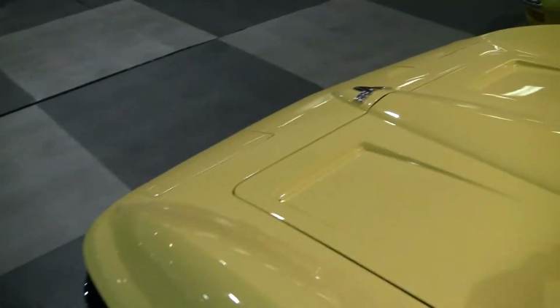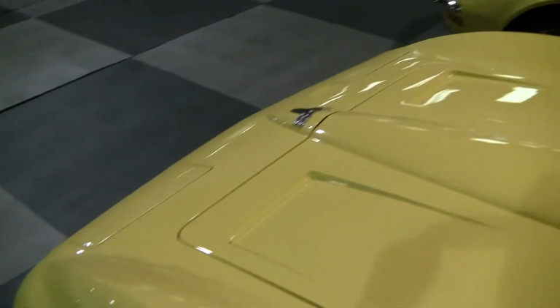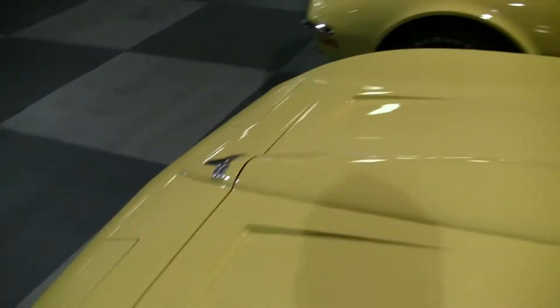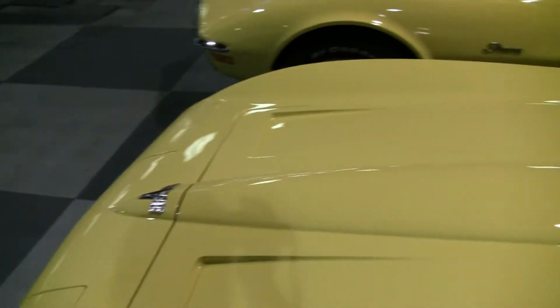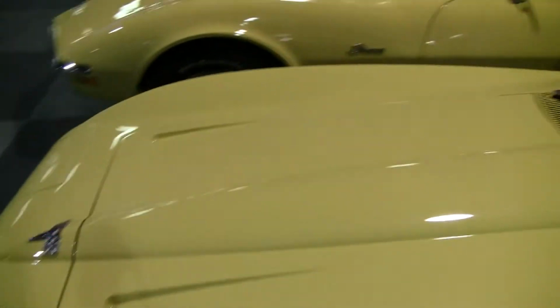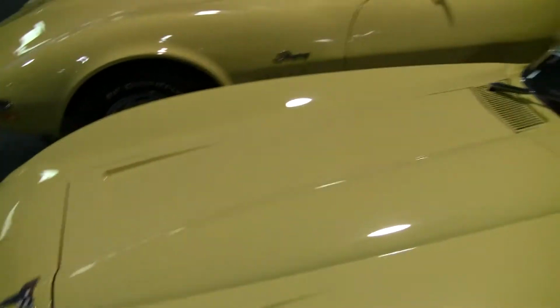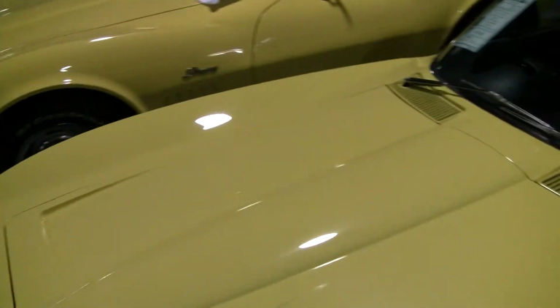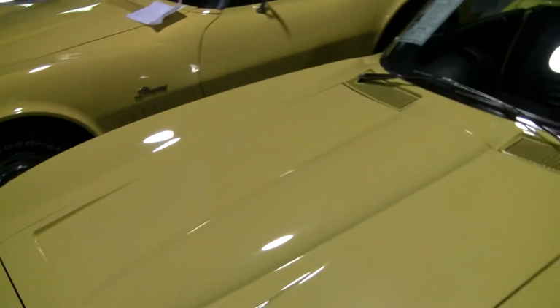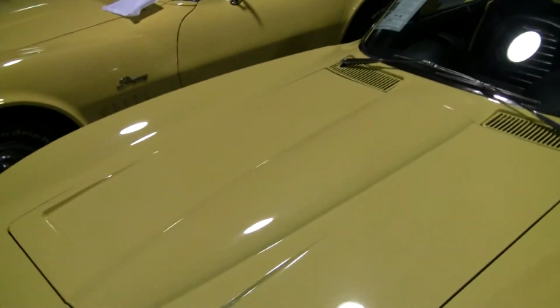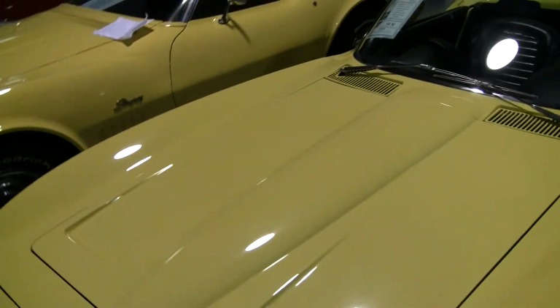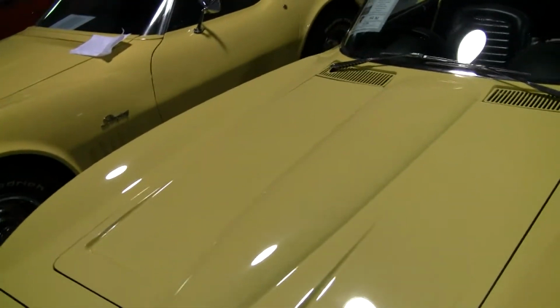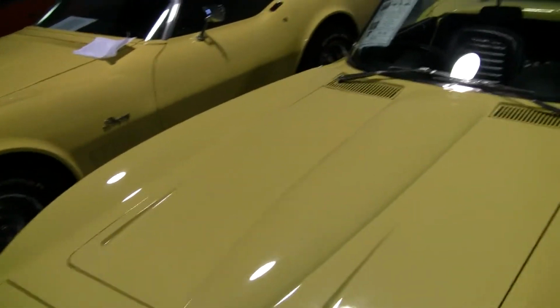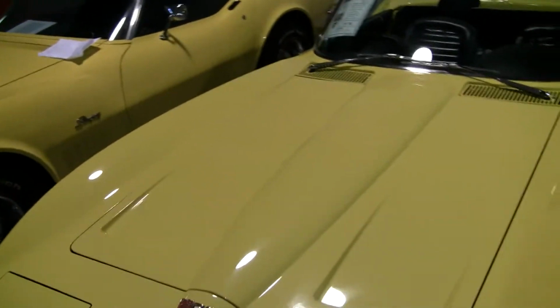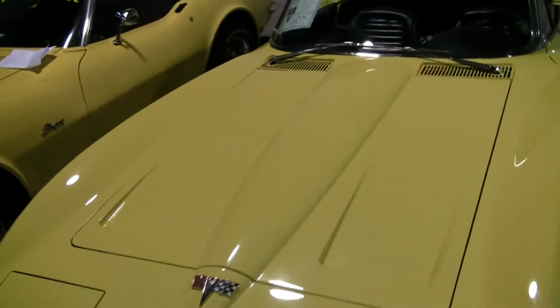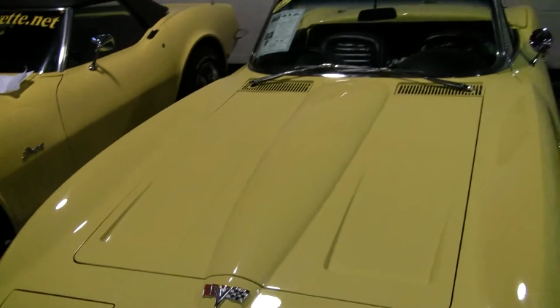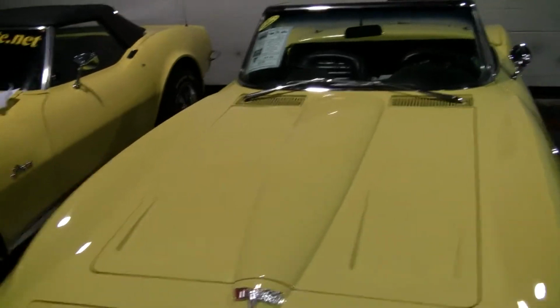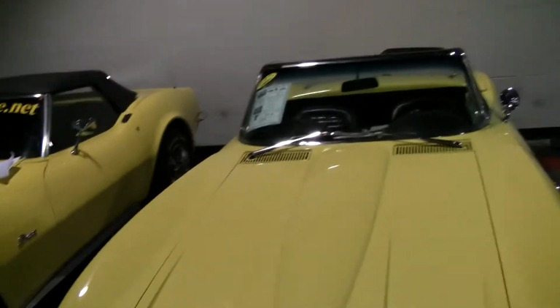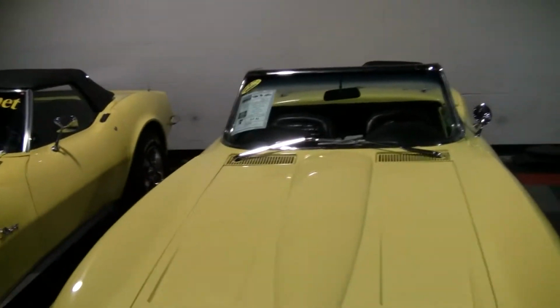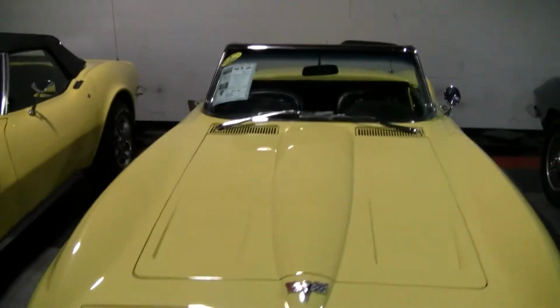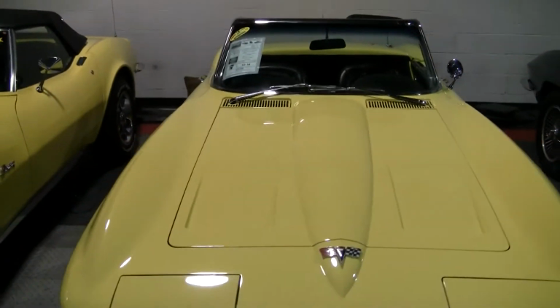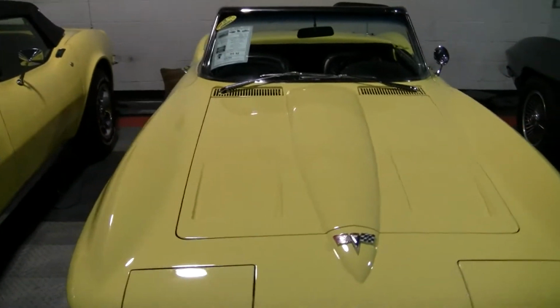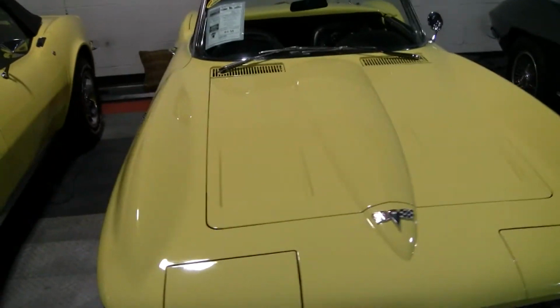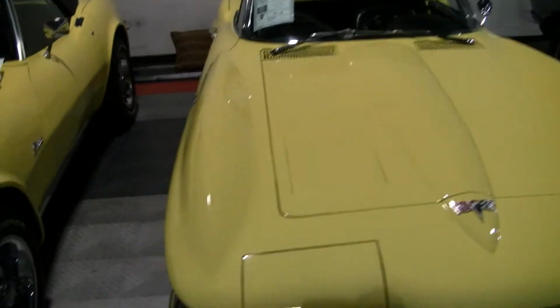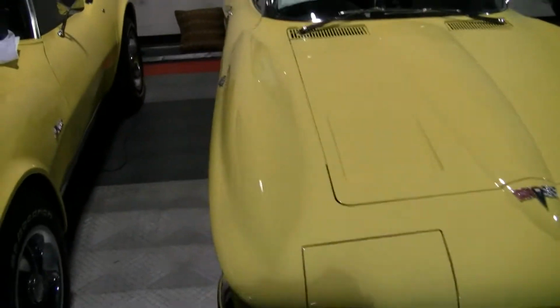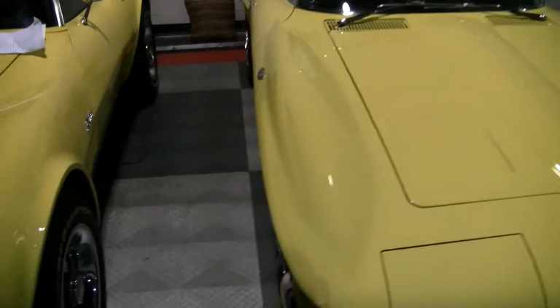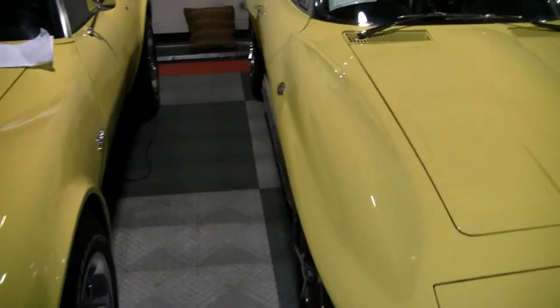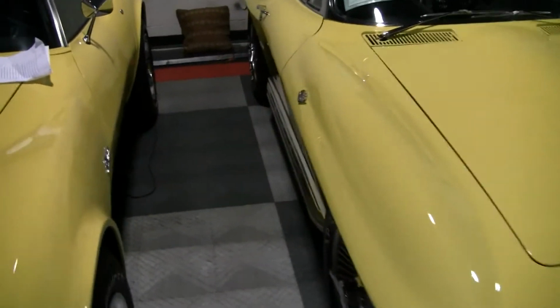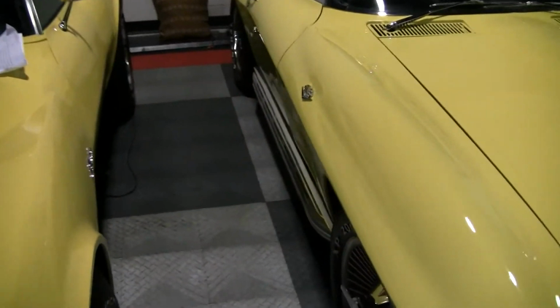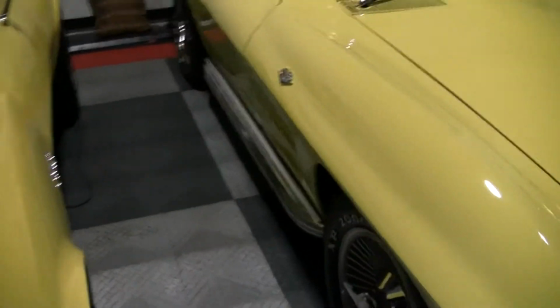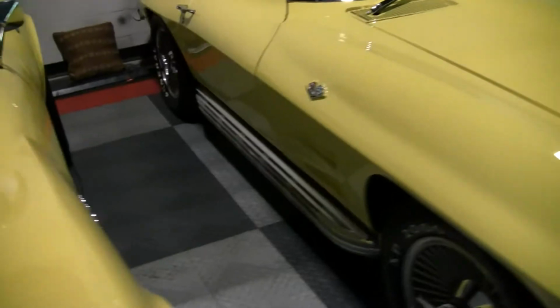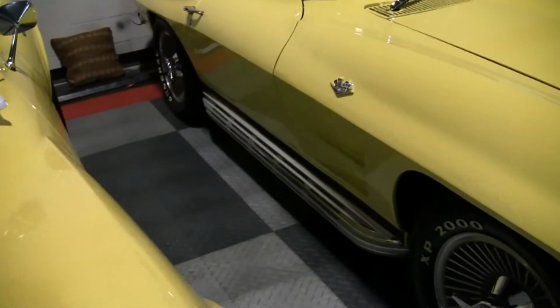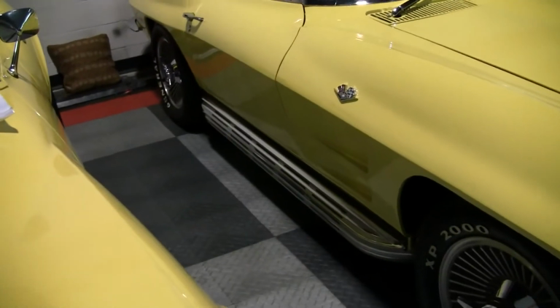It has an AM-FM cassette player. It also has a recent set of knock-off wheels and, as you can see, side pipe exhaust.